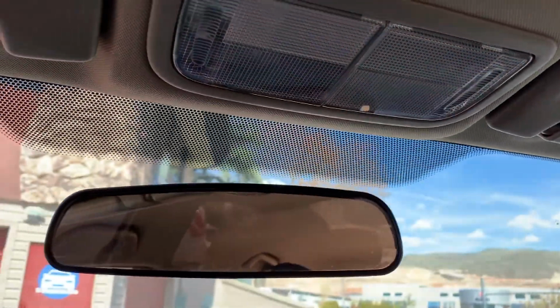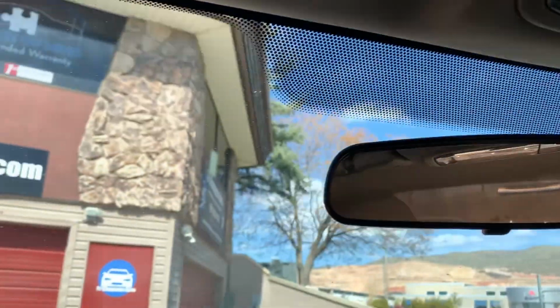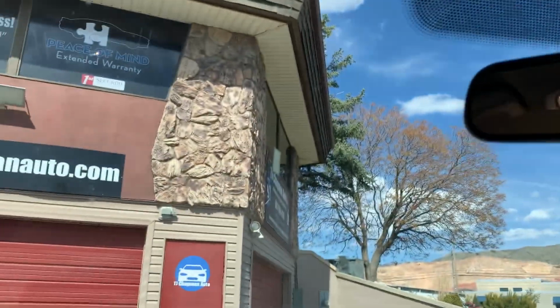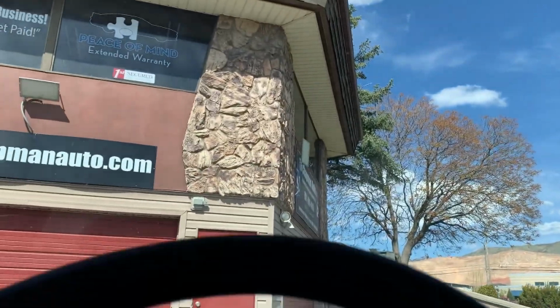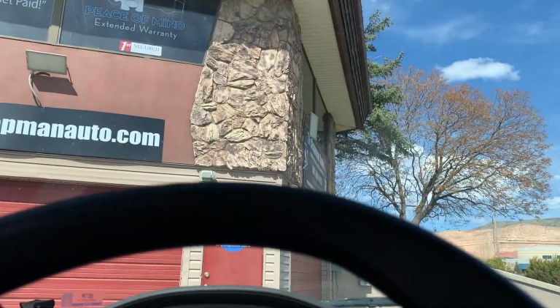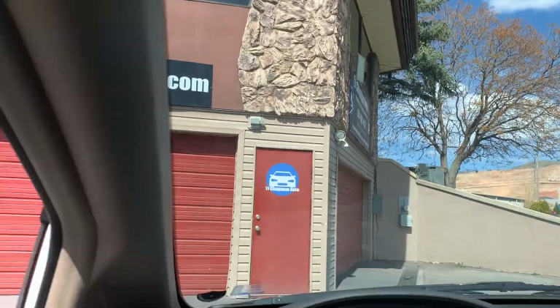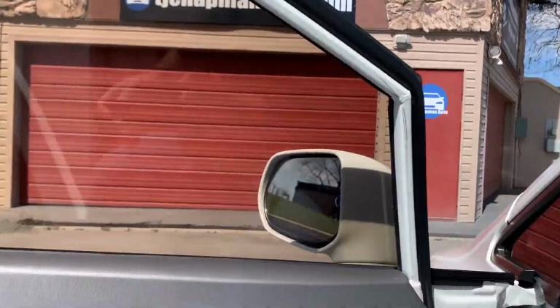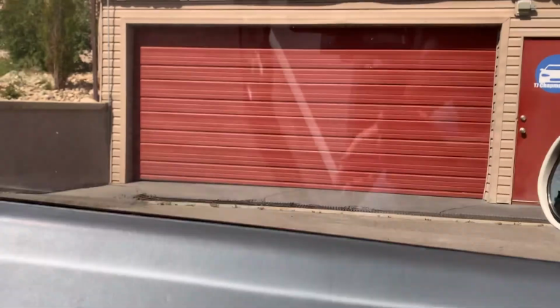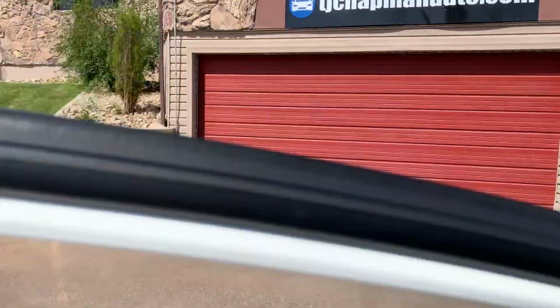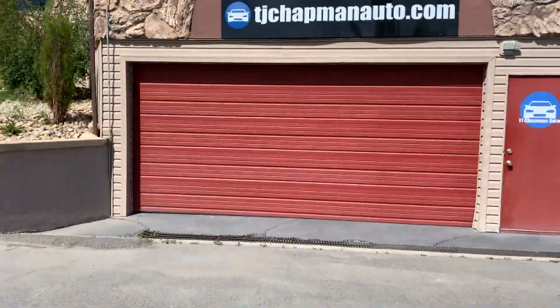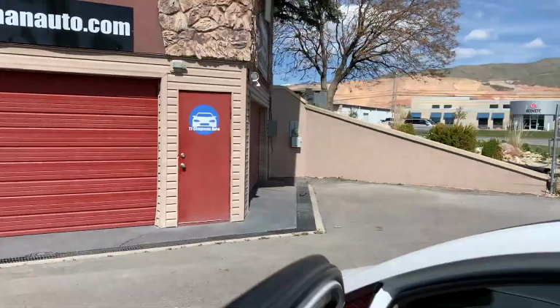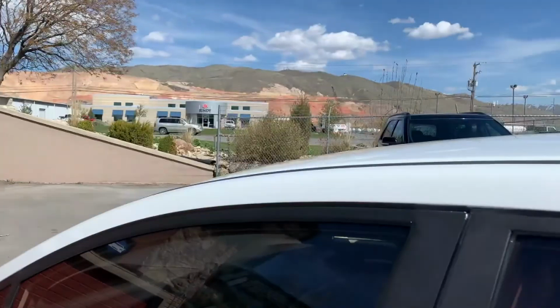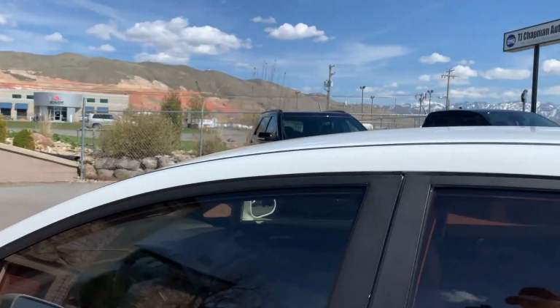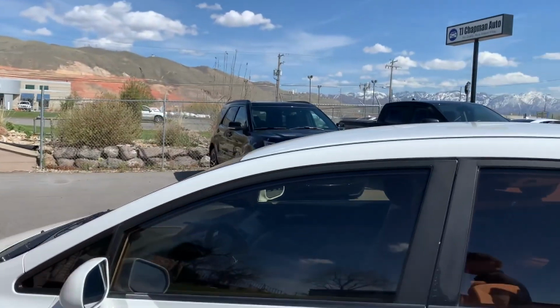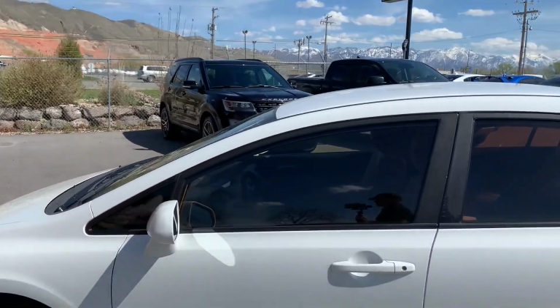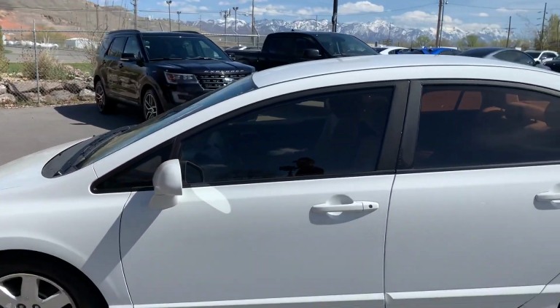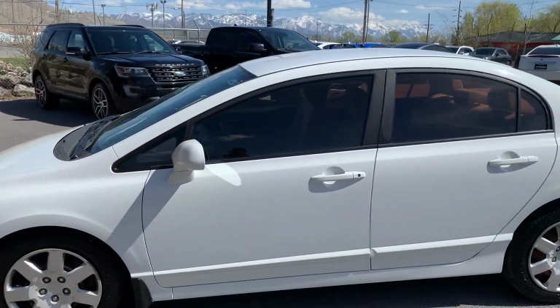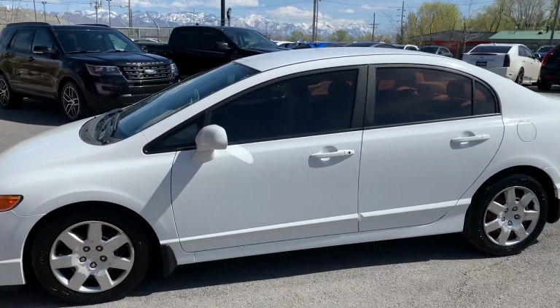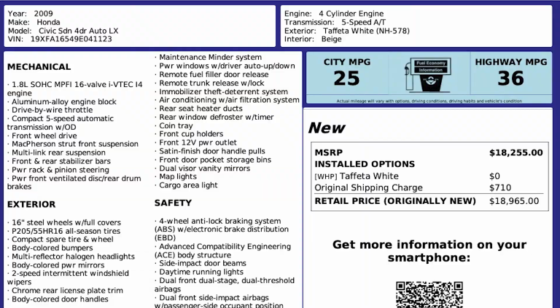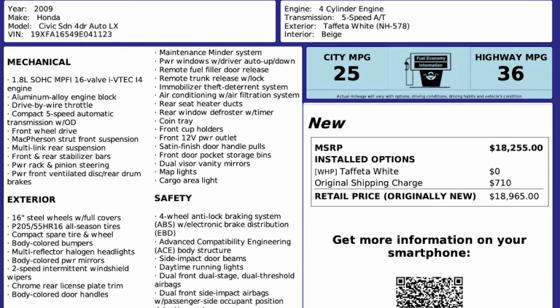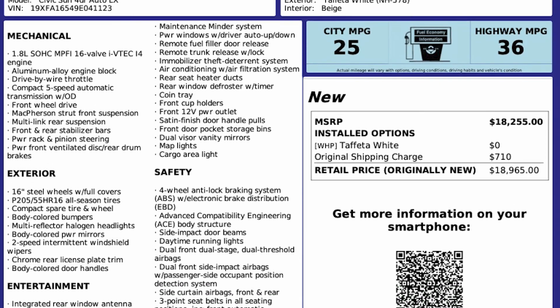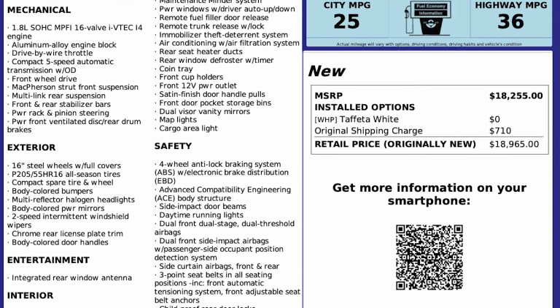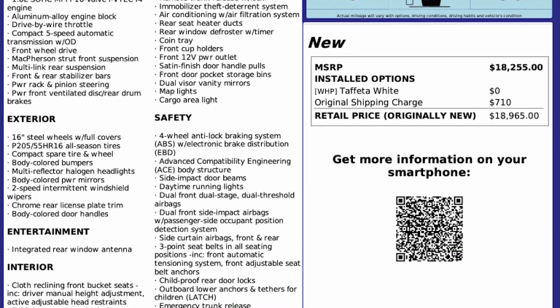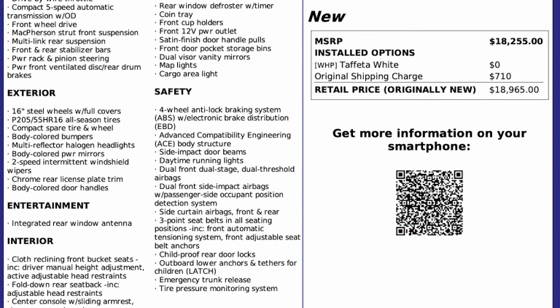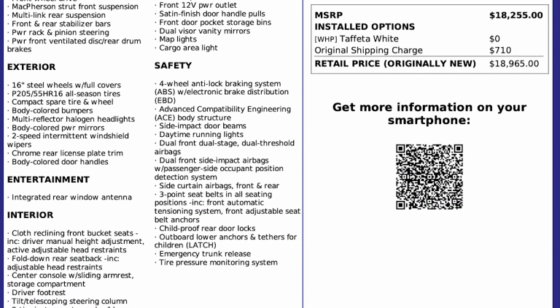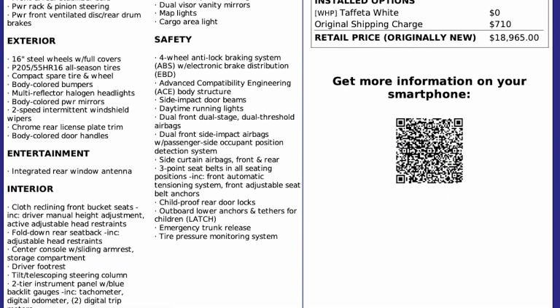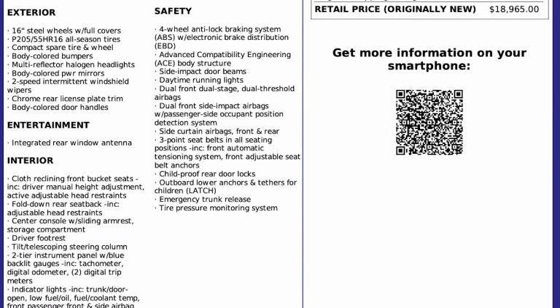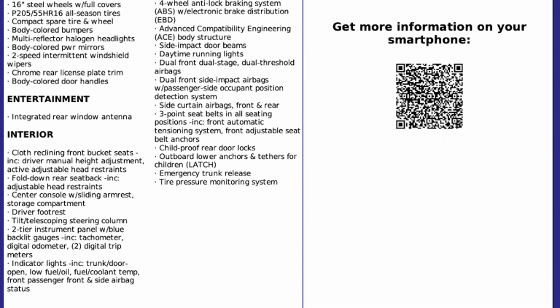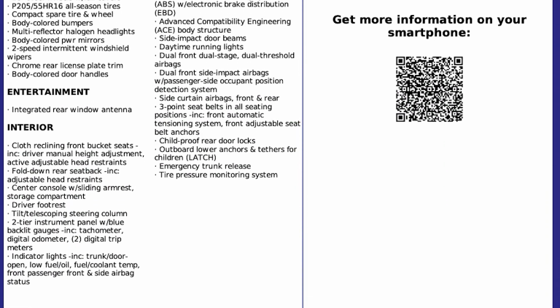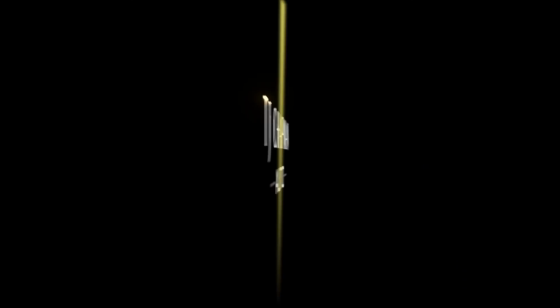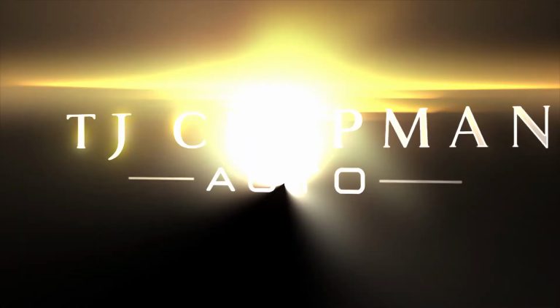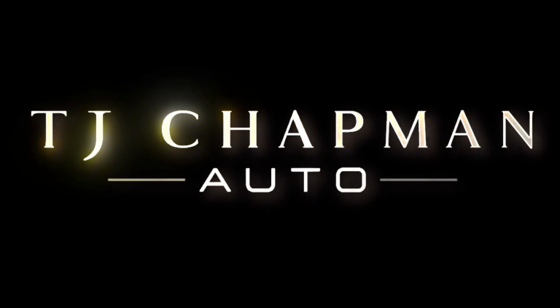And that about wraps it up for this little Honda. As I mentioned, it does have a clean title. For more inventory, visit us at tjchapmanauto.com.